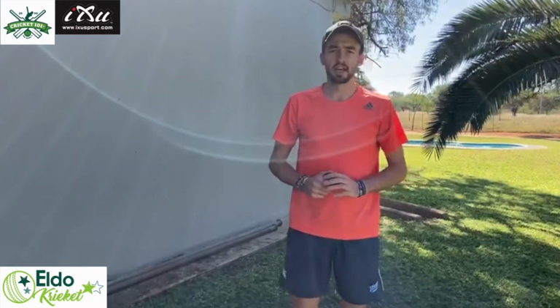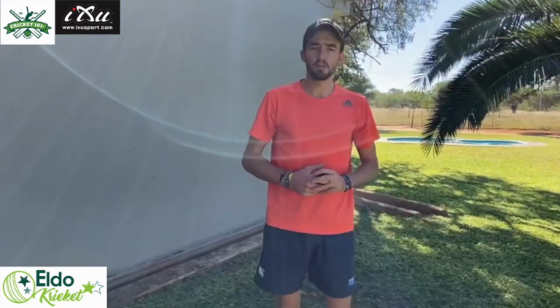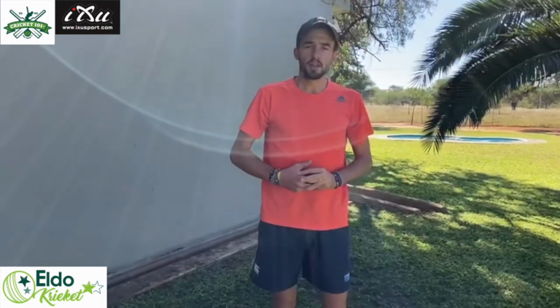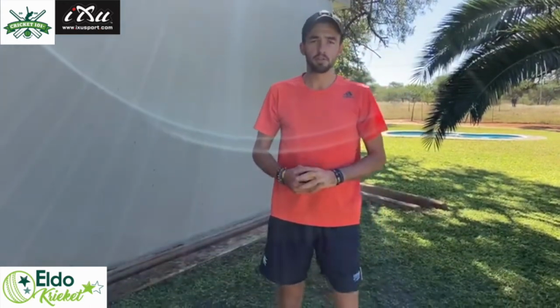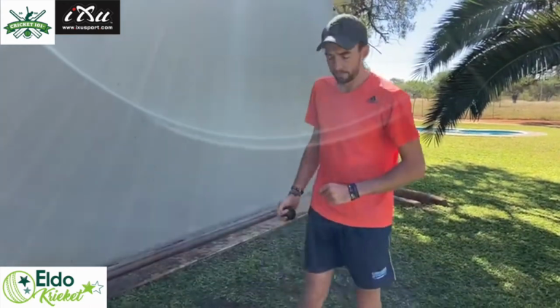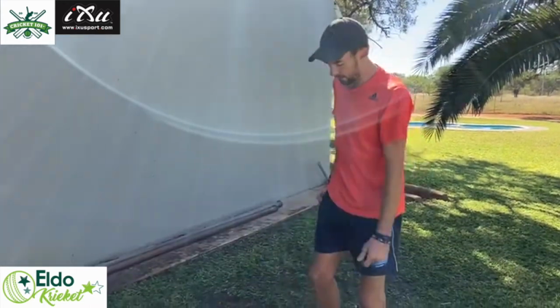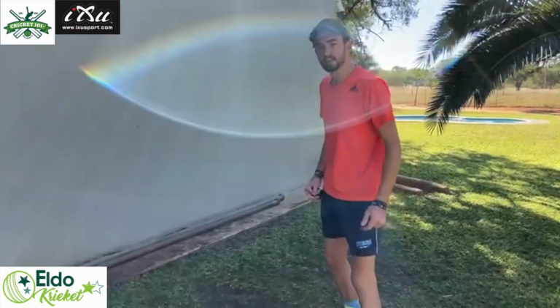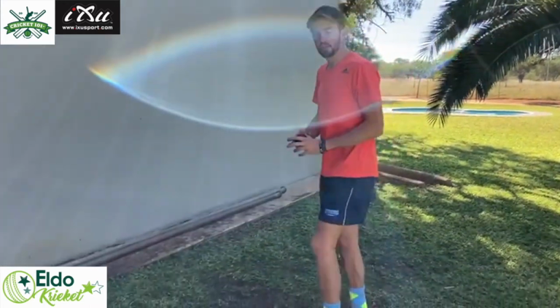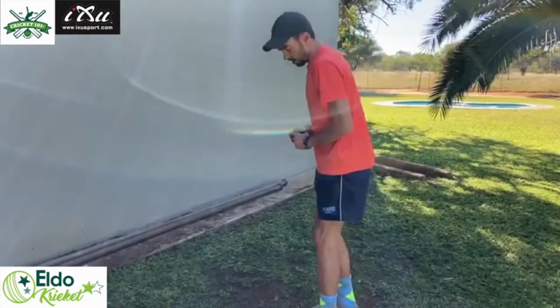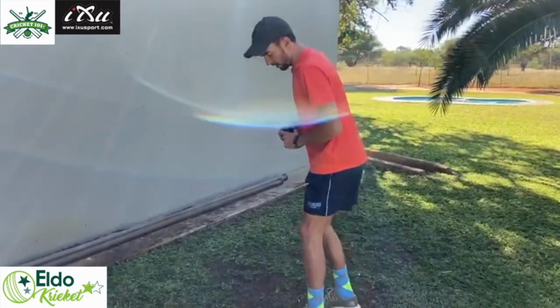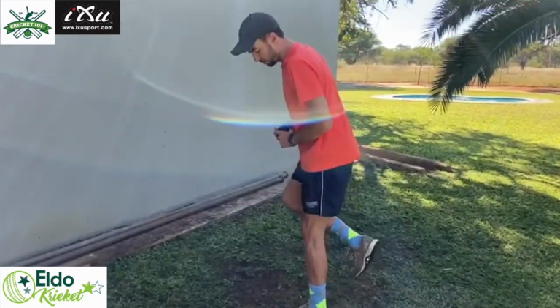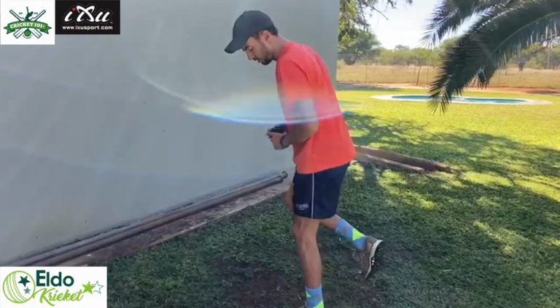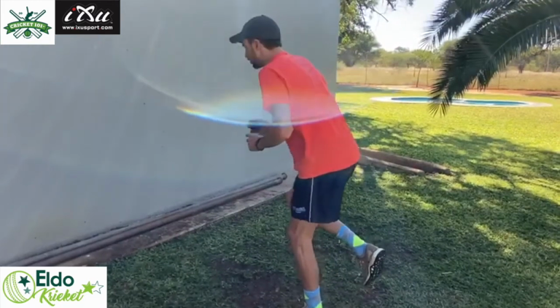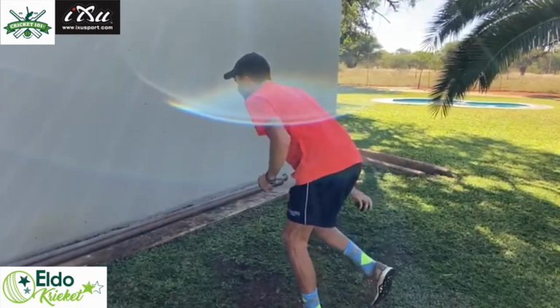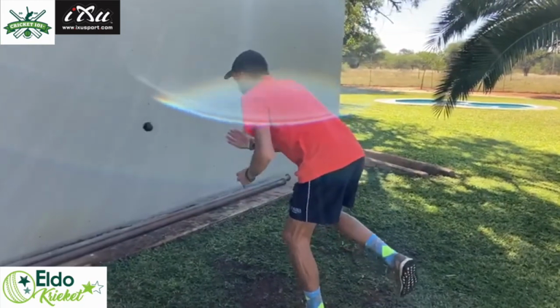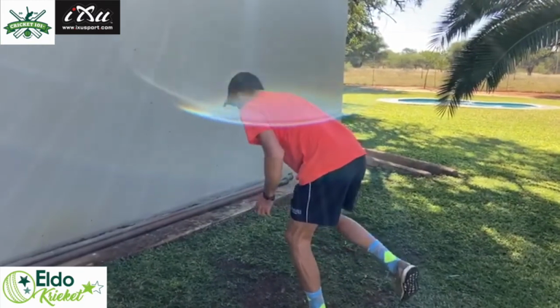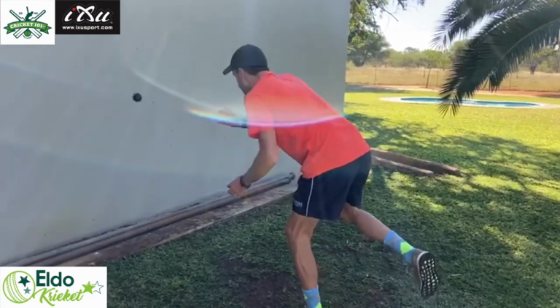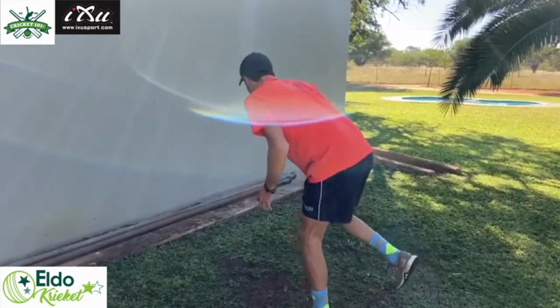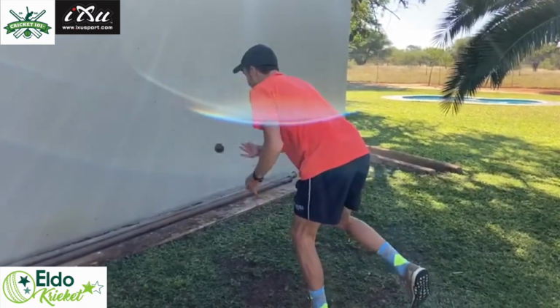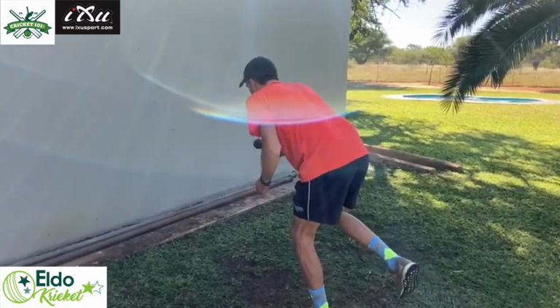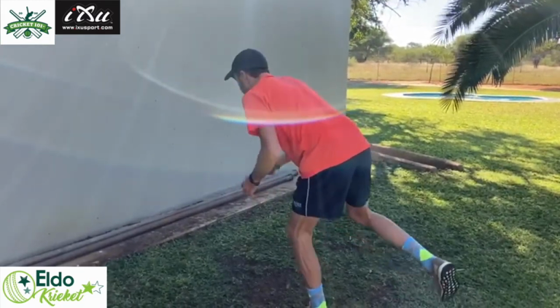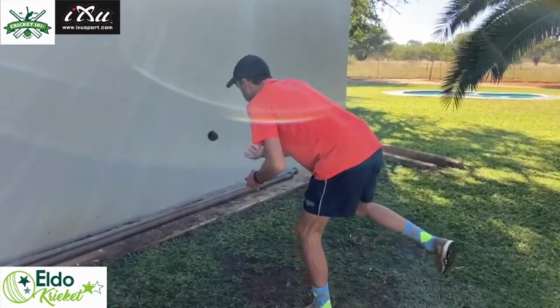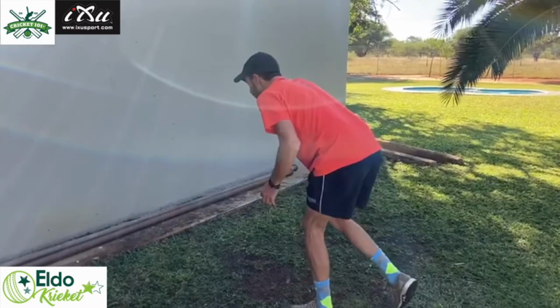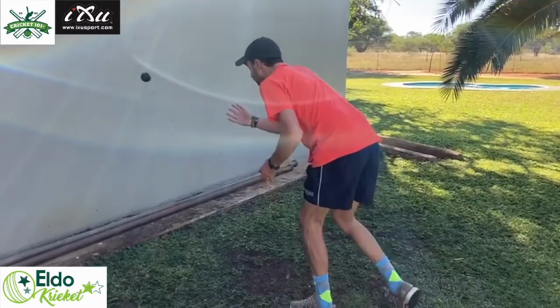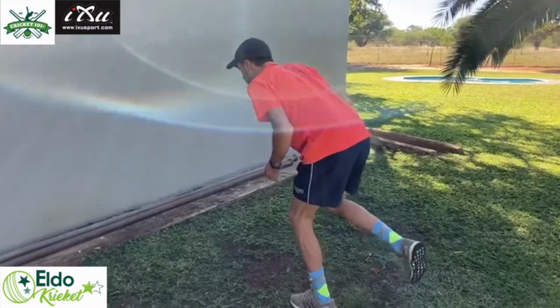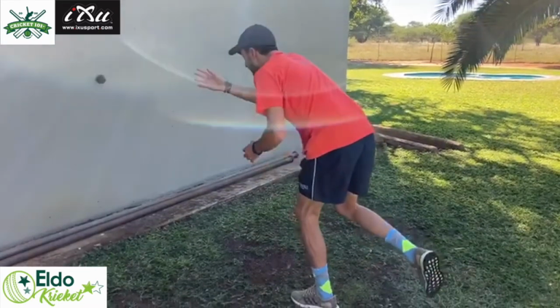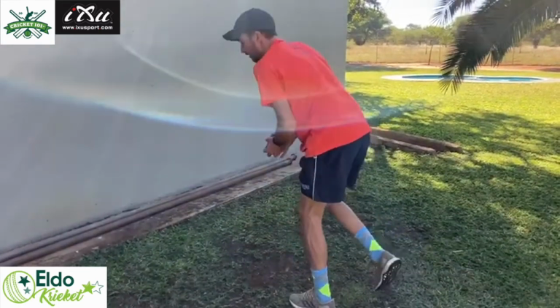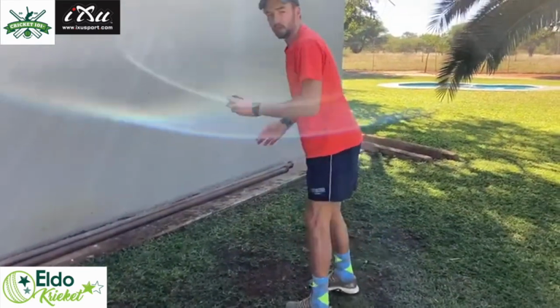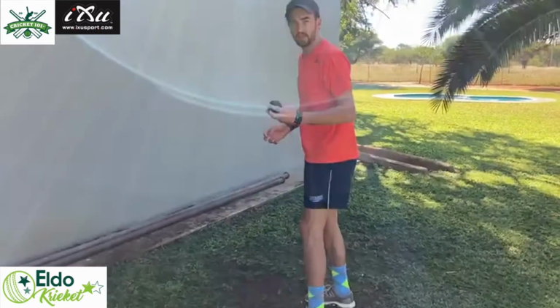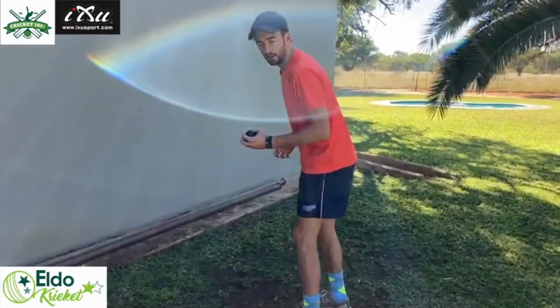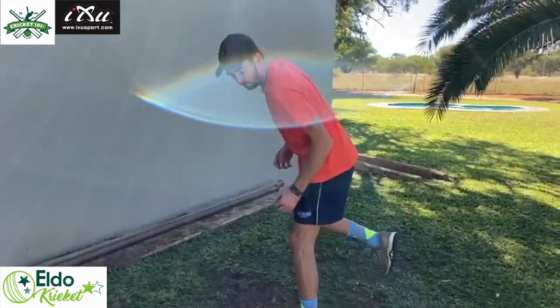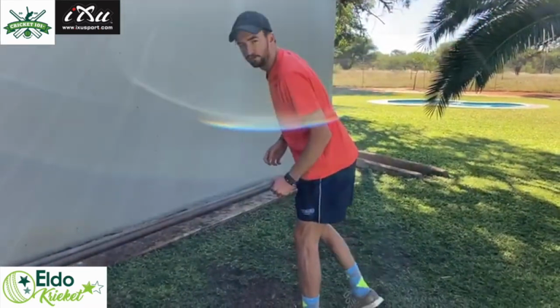Then we'll do the balancing drill — on one foot, right hand, then left hand as well, all while on one foot. Make sure you keep your base and your balance.